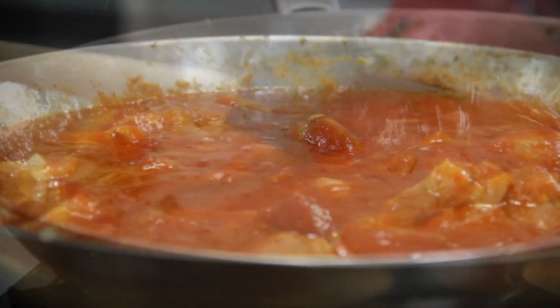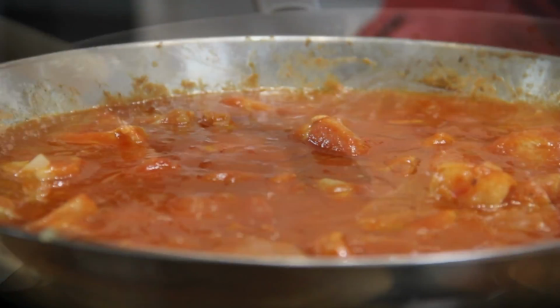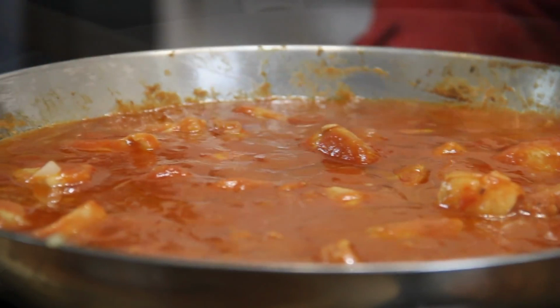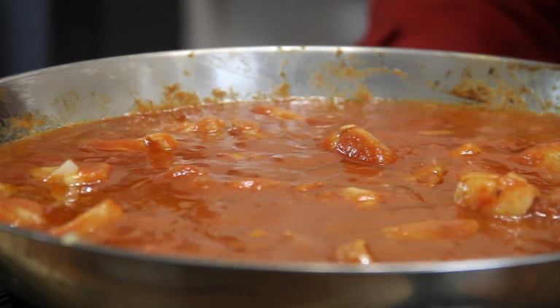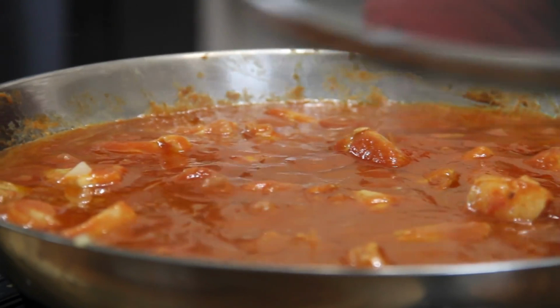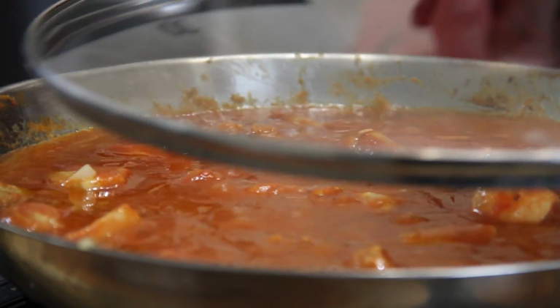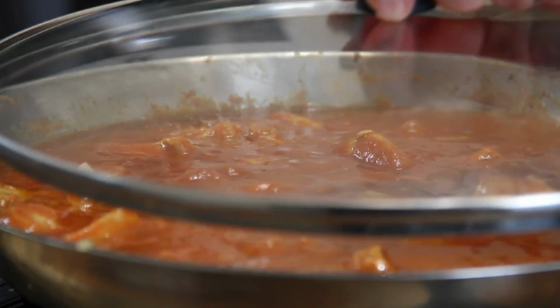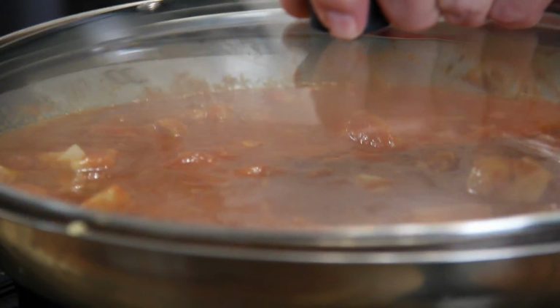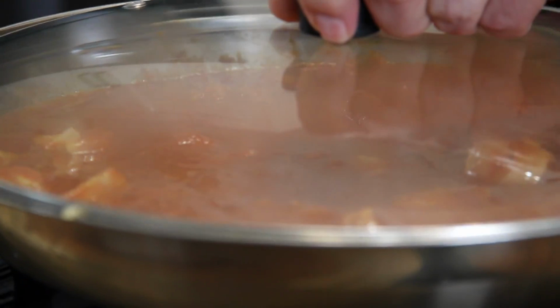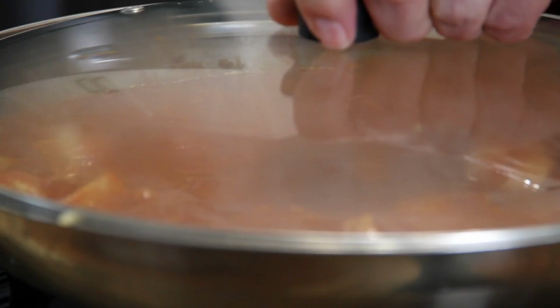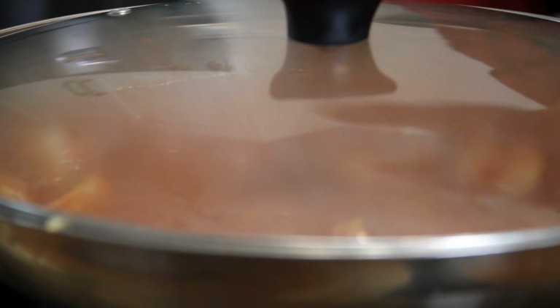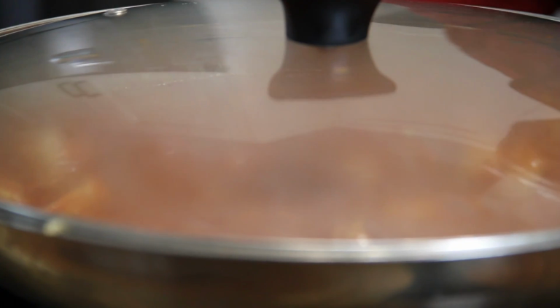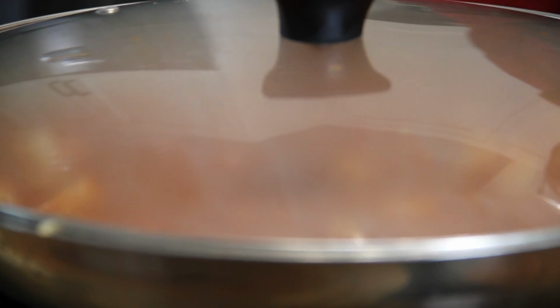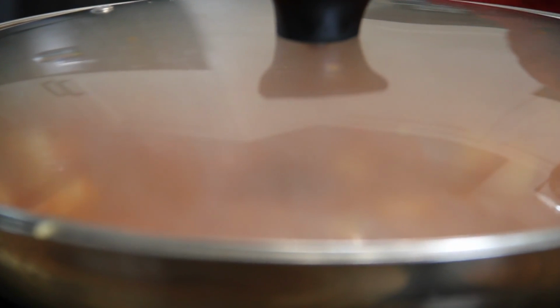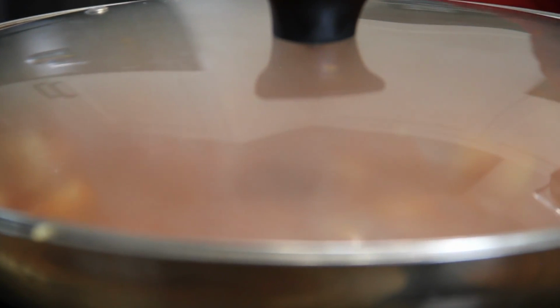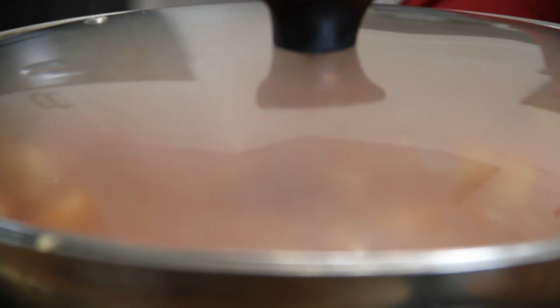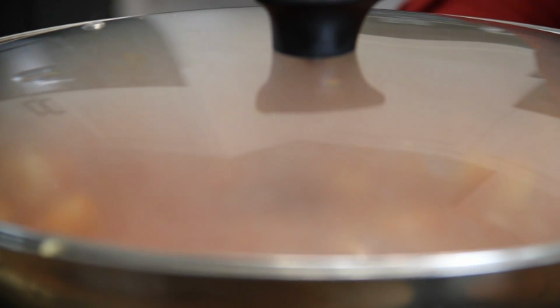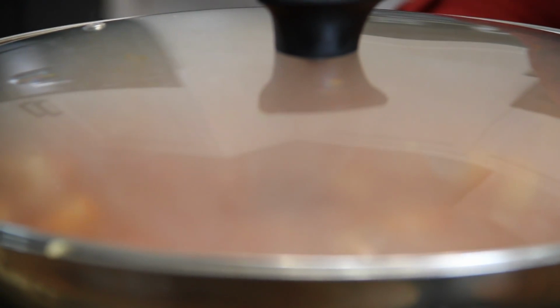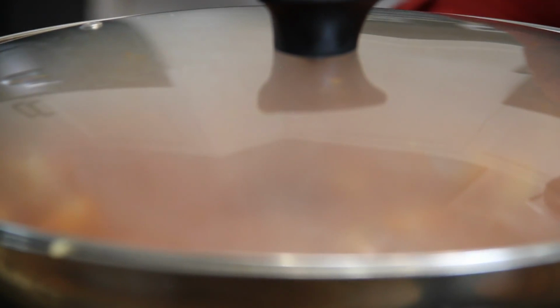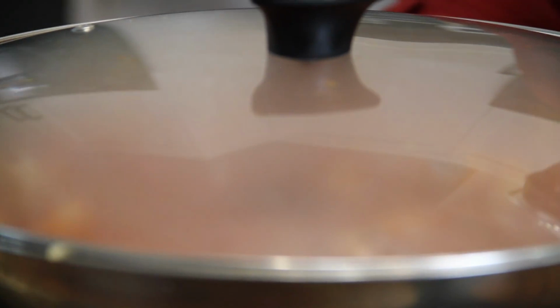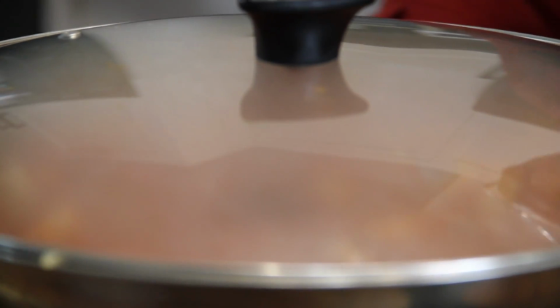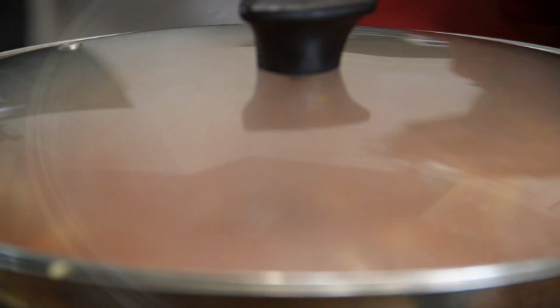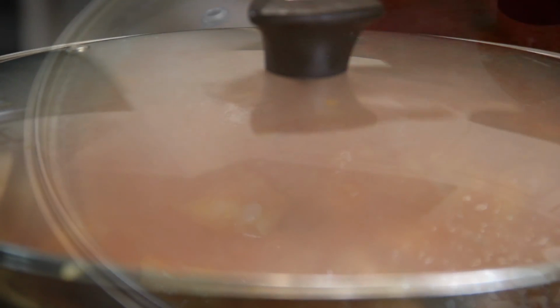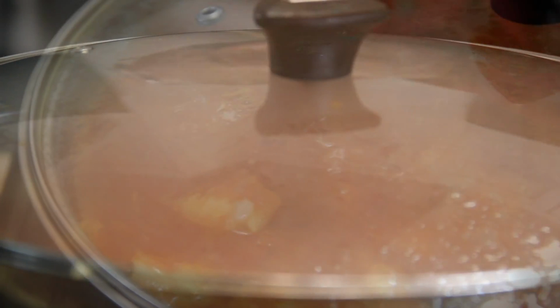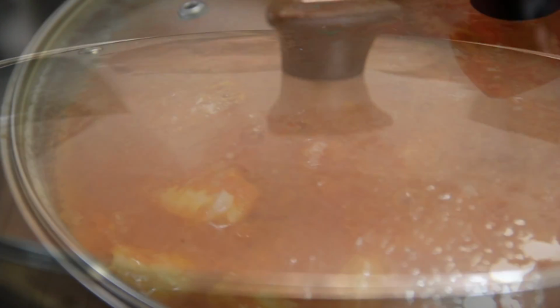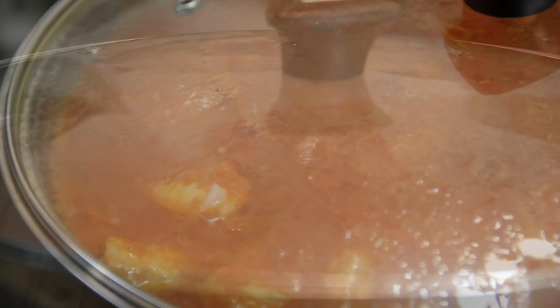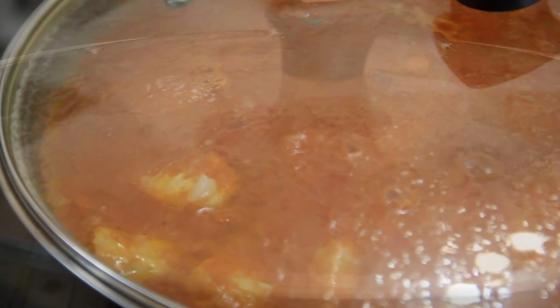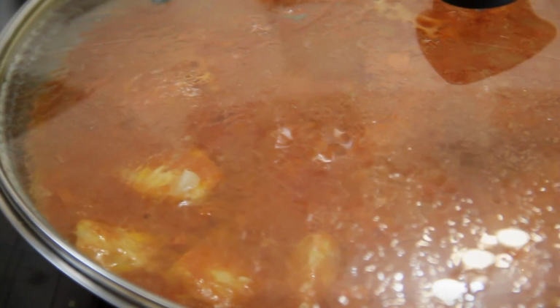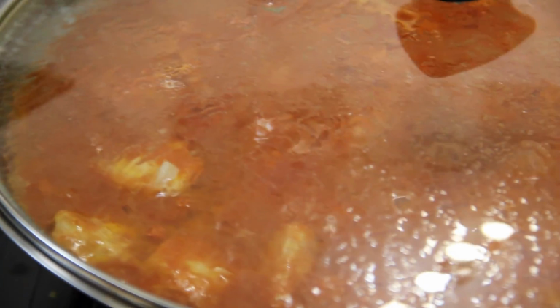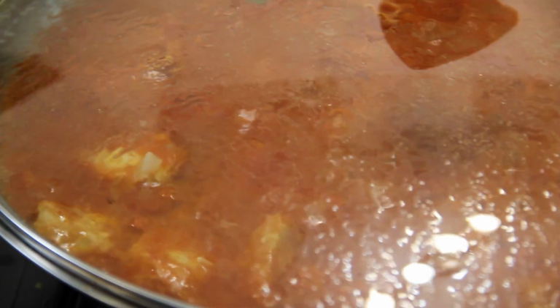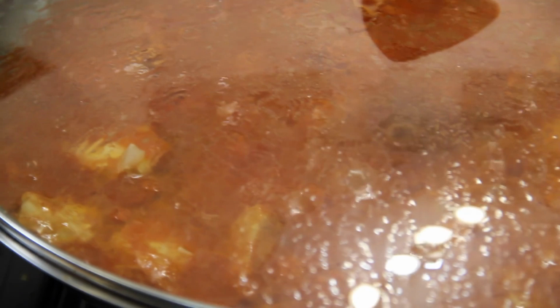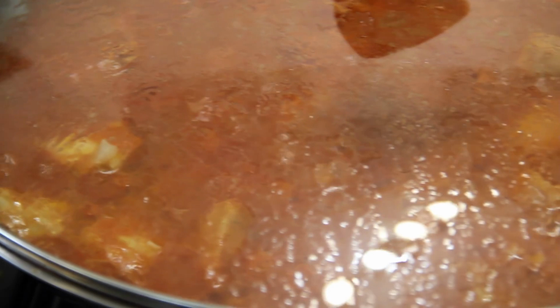Everything is mixed up and we've brought it to a boil. I'm just going to reduce the heat a little bit, slip a lid on, and we'll allow this to simmer for about 10 to 15 minutes.